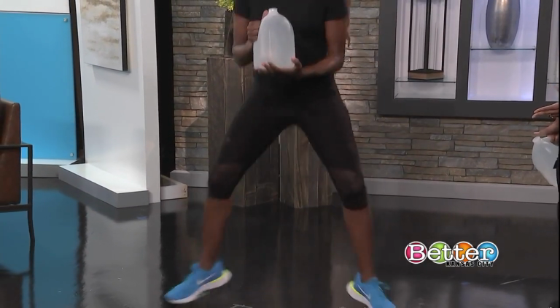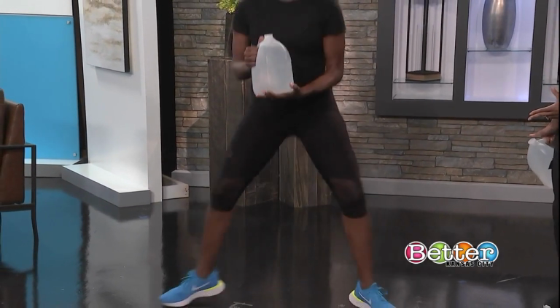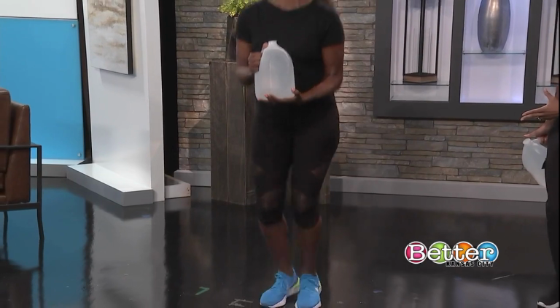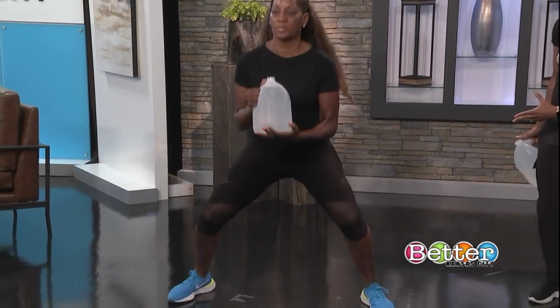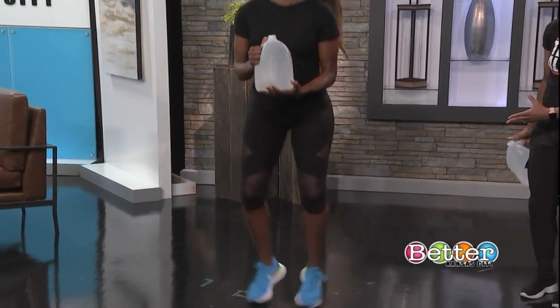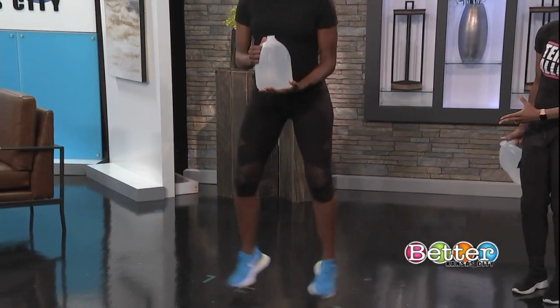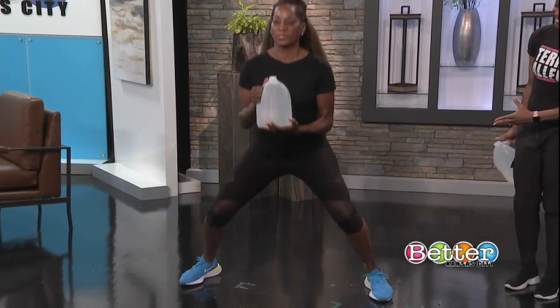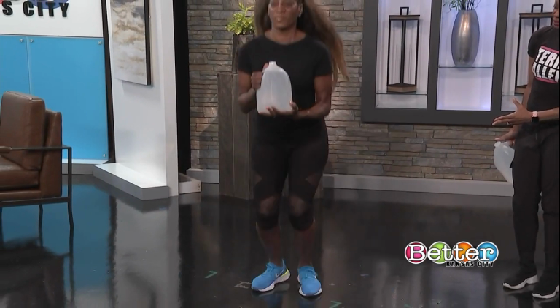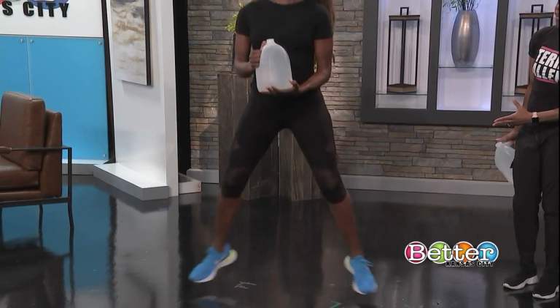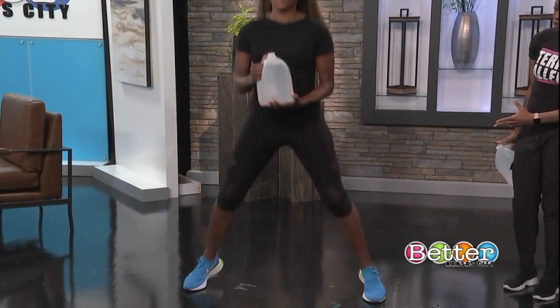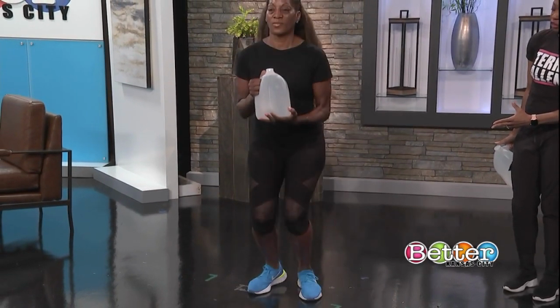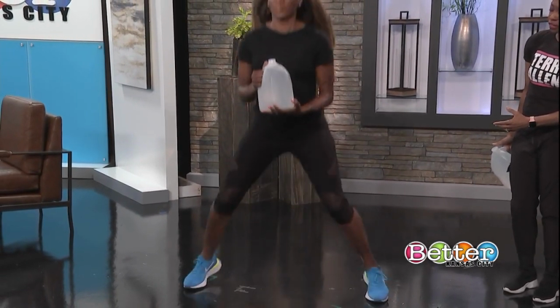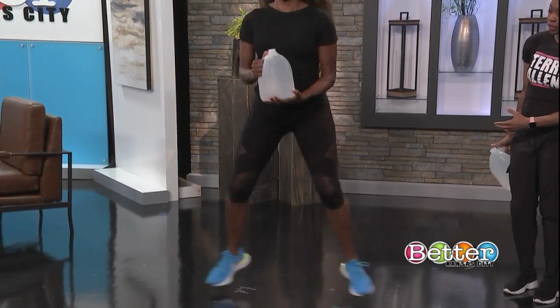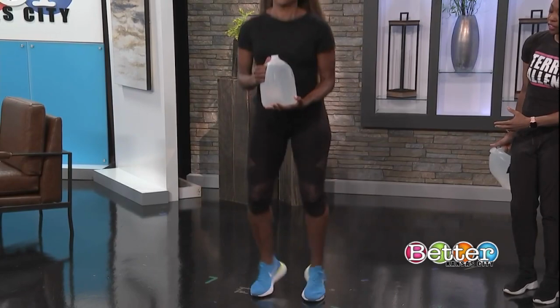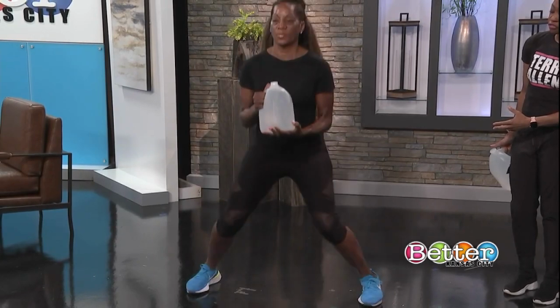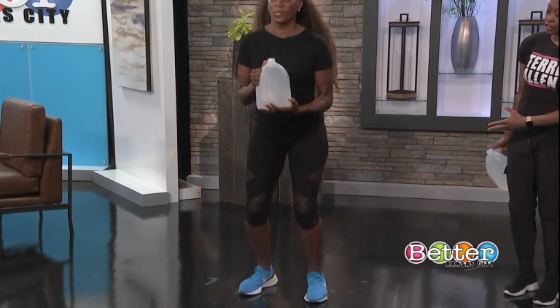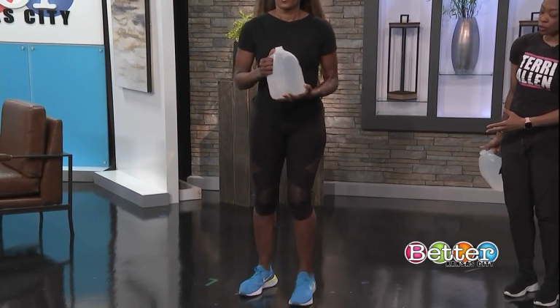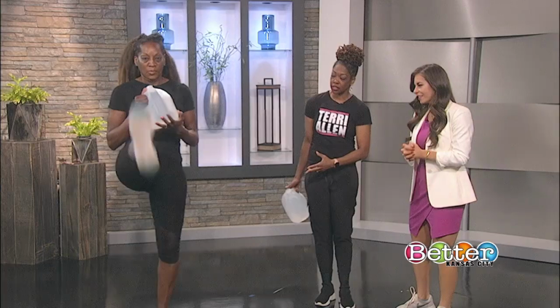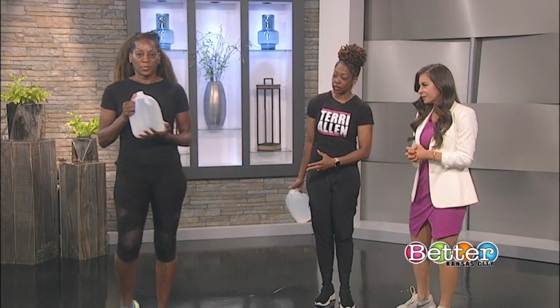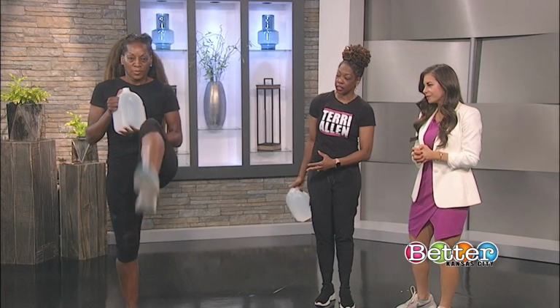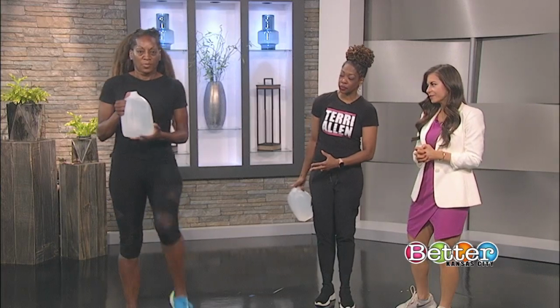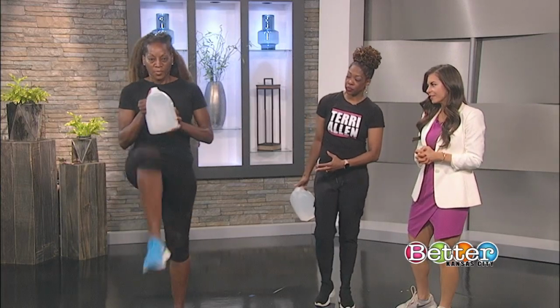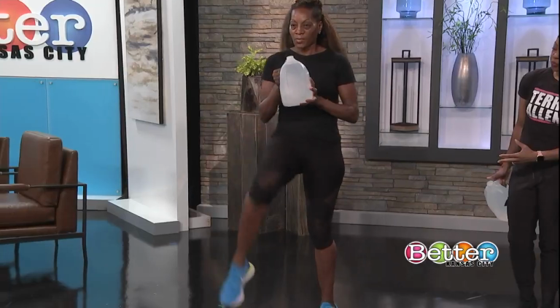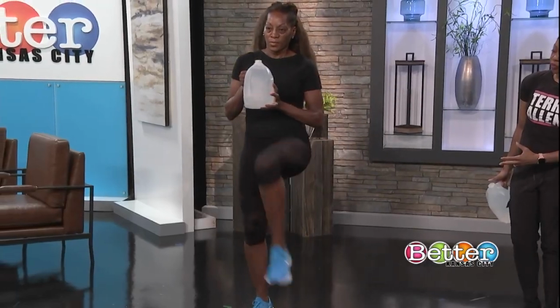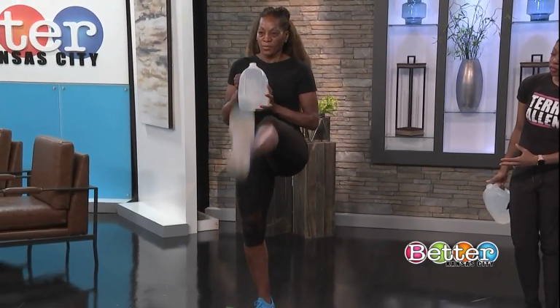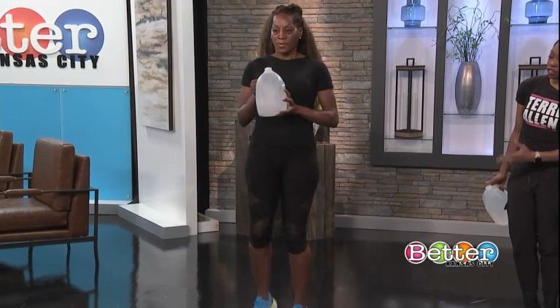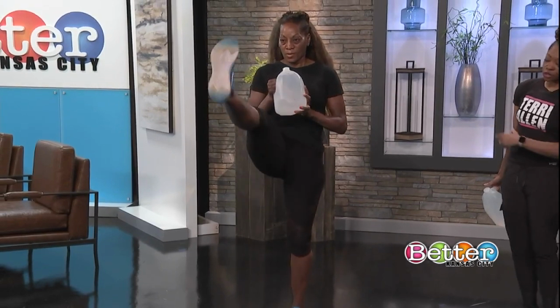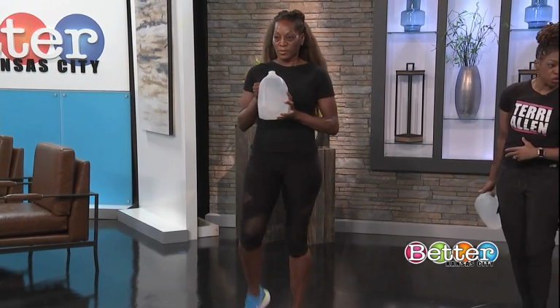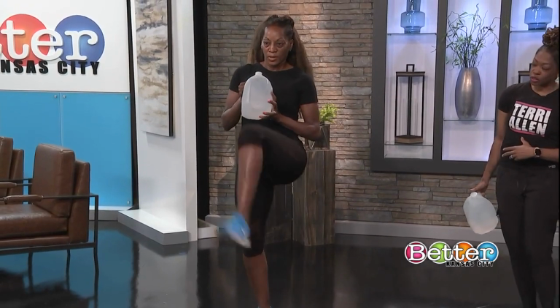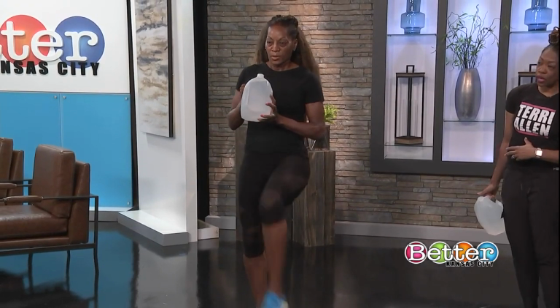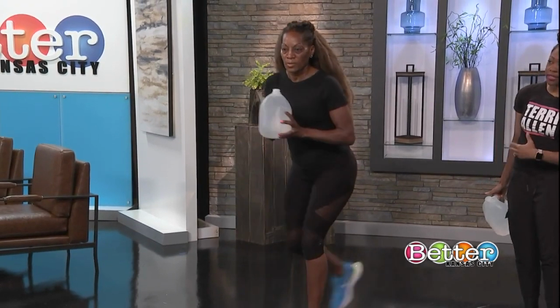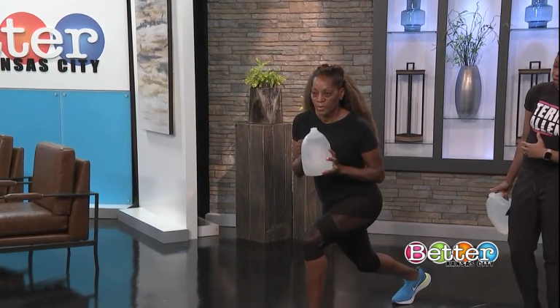Feet together for the in-and-outs. She's doing a great job of keeping her back nice and straight. Yes, absolutely — because you're holding that weight. Then you go to four kicks, going right to the kicks on each leg. And from there you go to the curtsy squat with a kick.